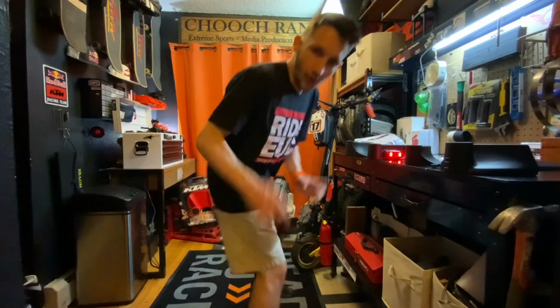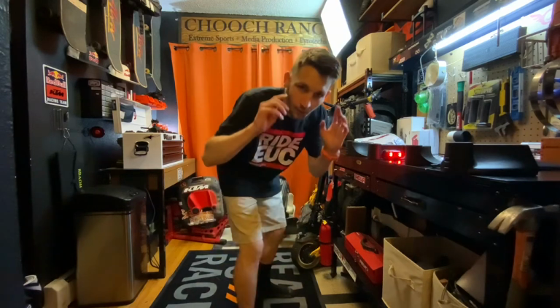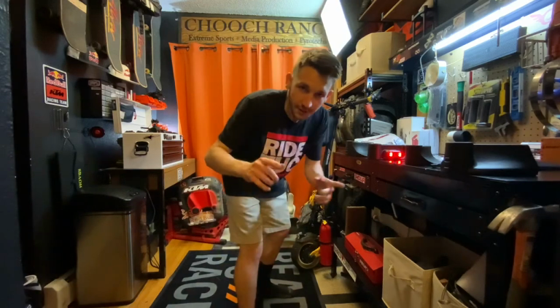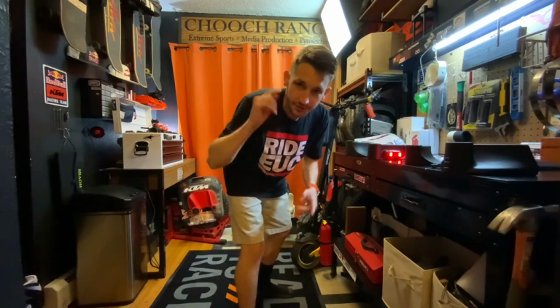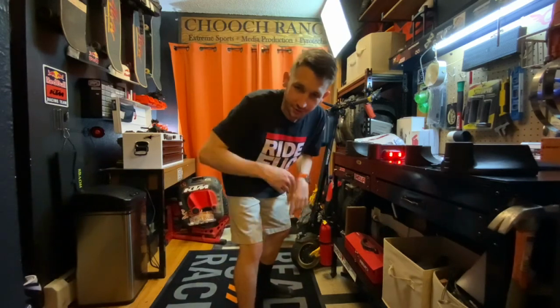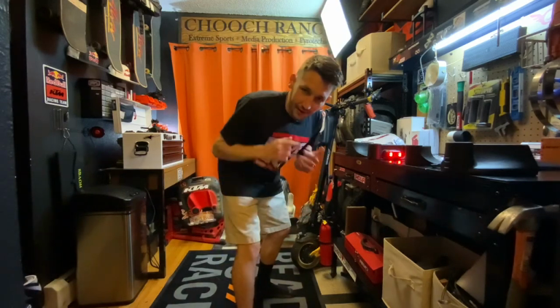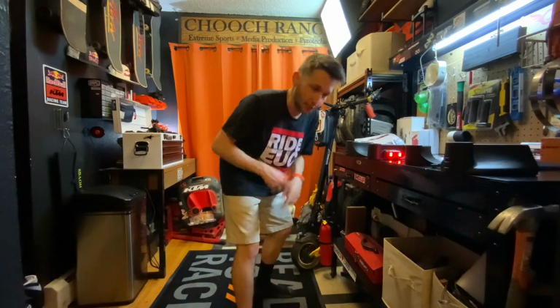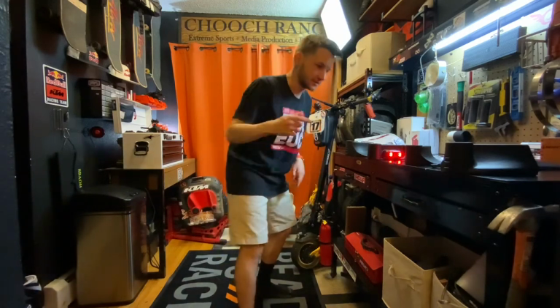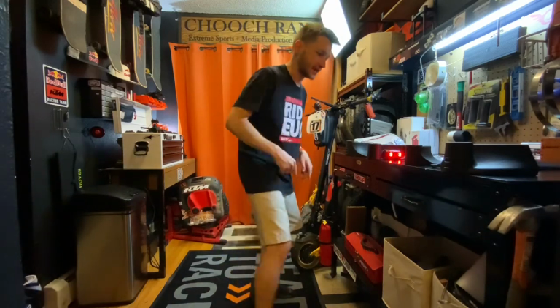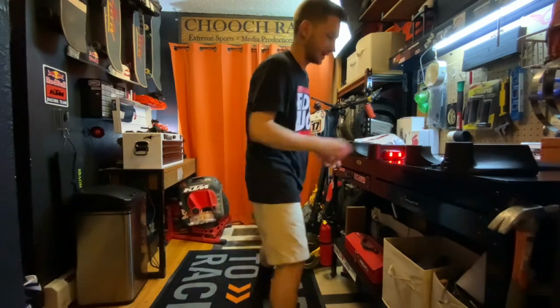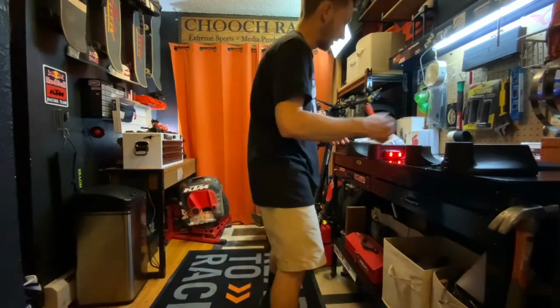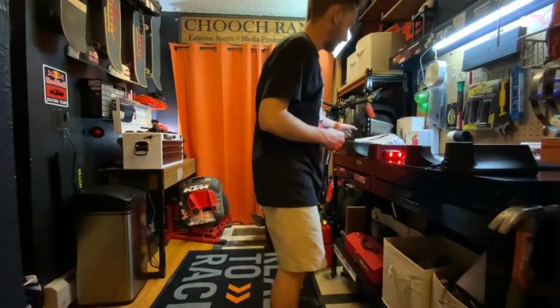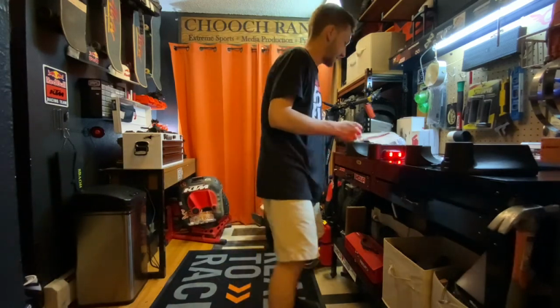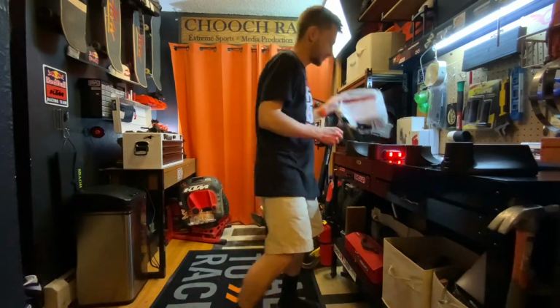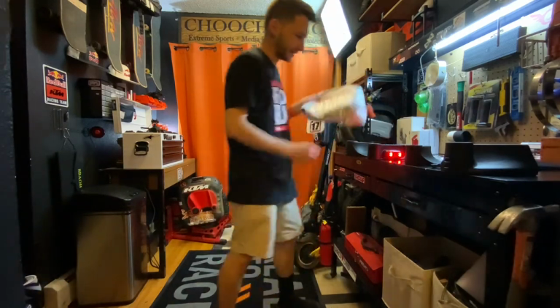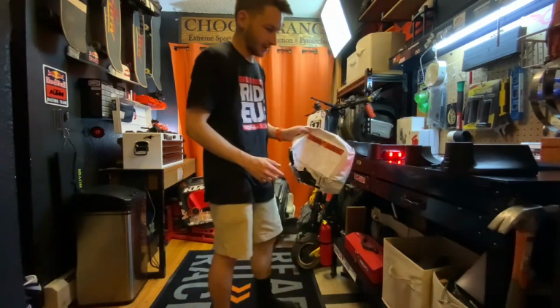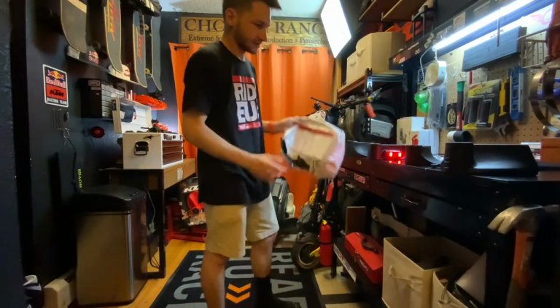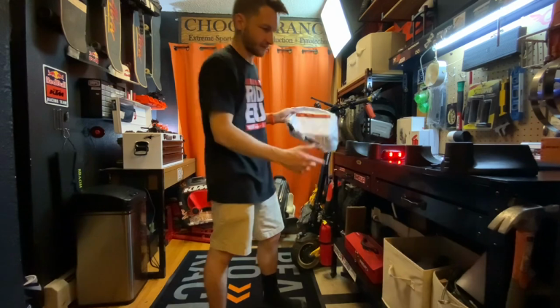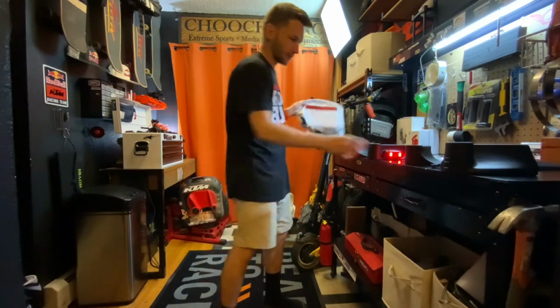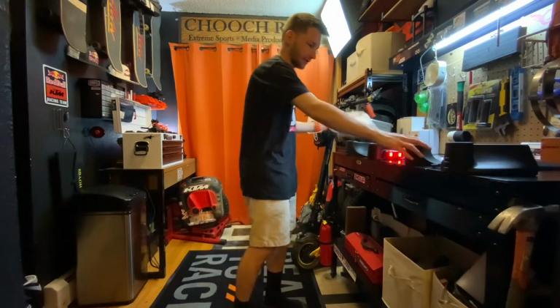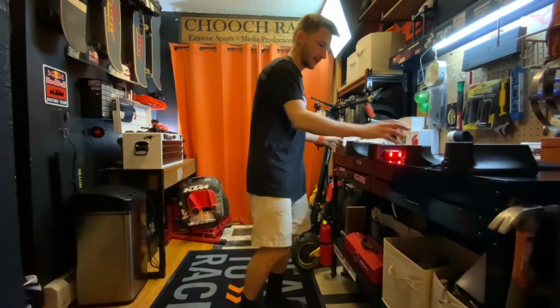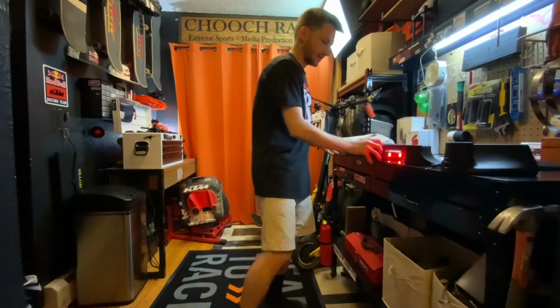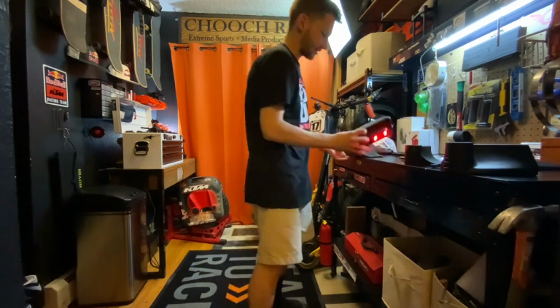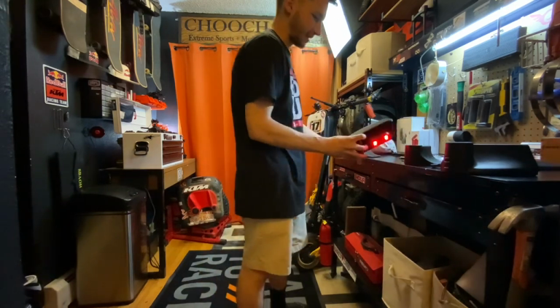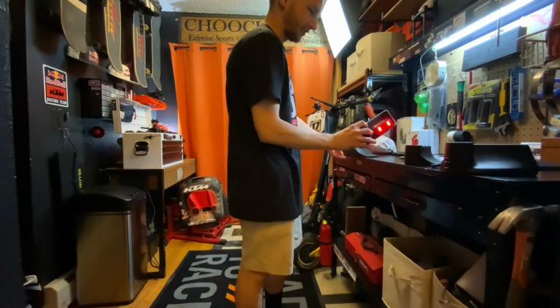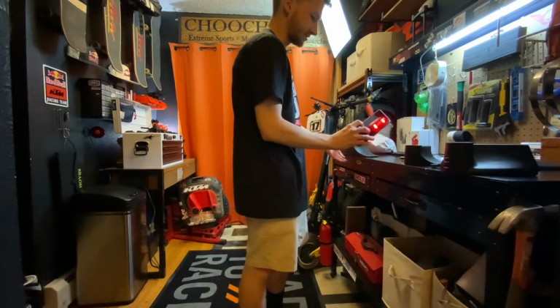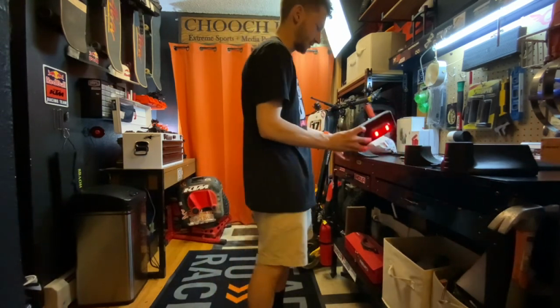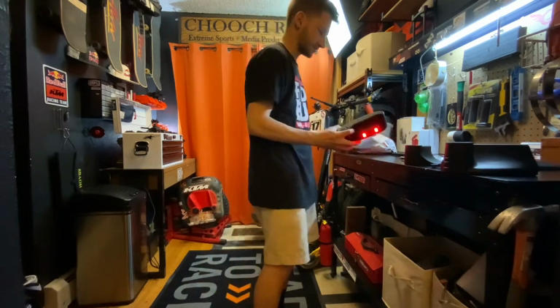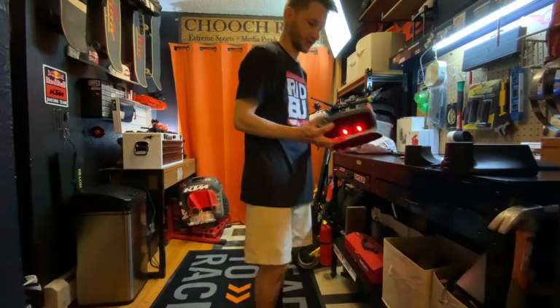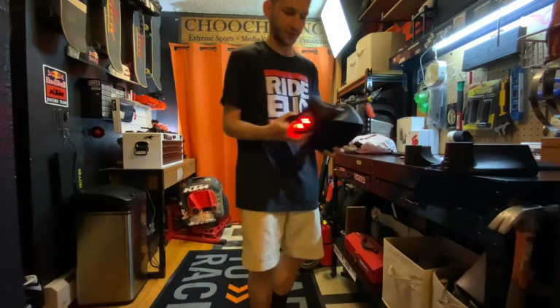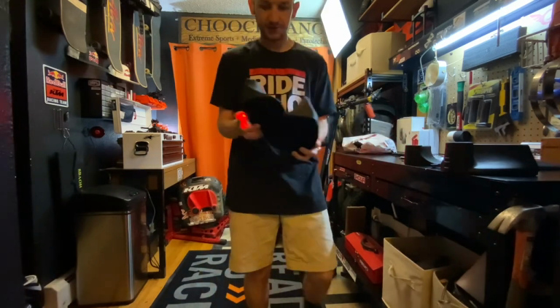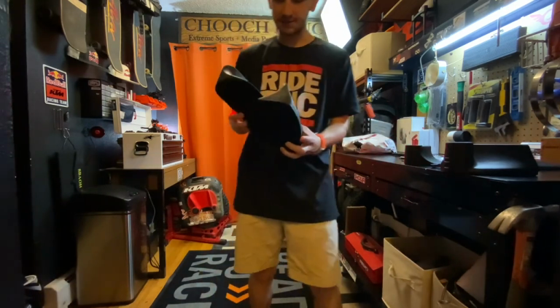What's up dudes? Chooch back with another one today. I got a package in from E-Rides. I've already opened it up. They sent out some power pads for me. So these are awesome — check these out.